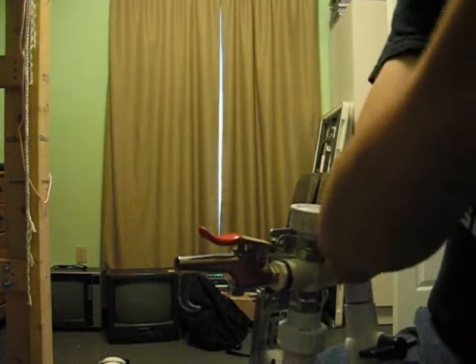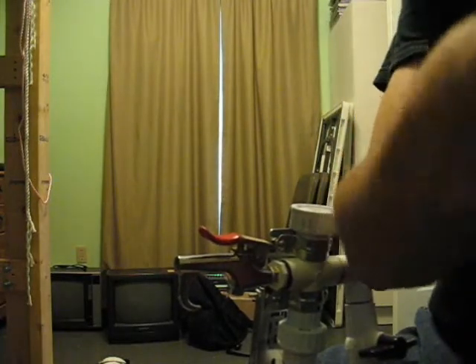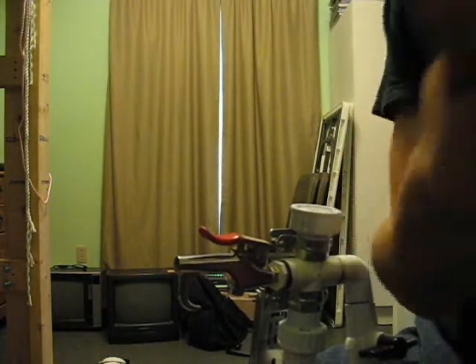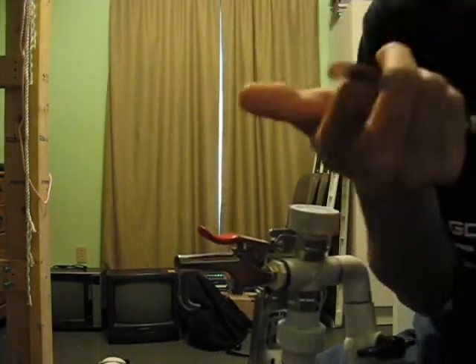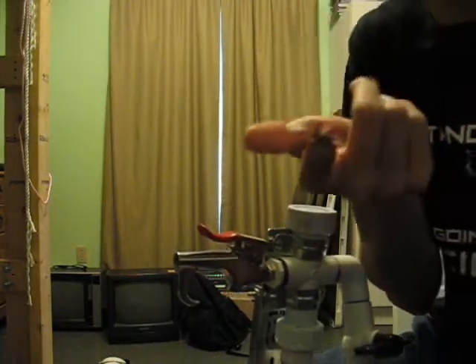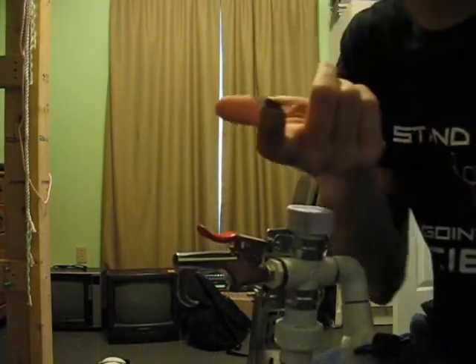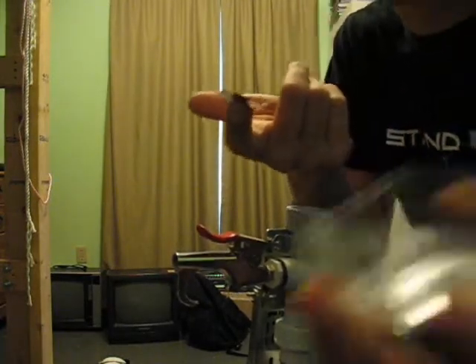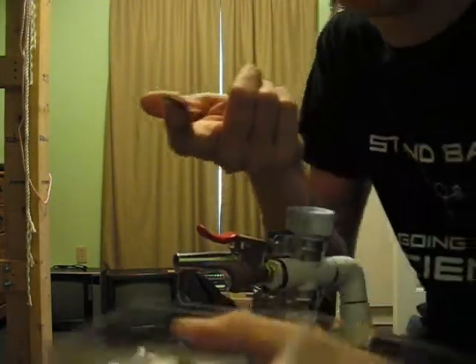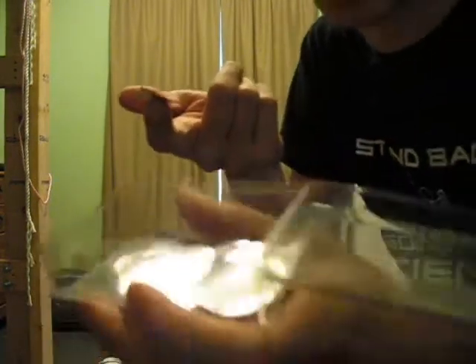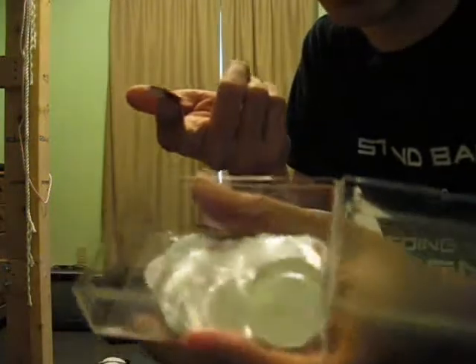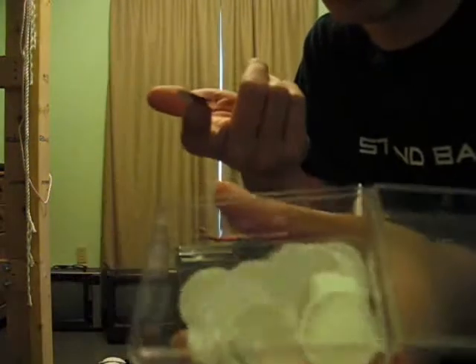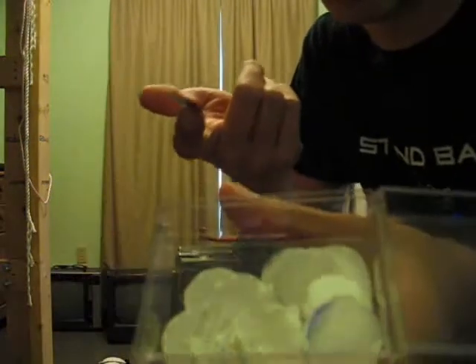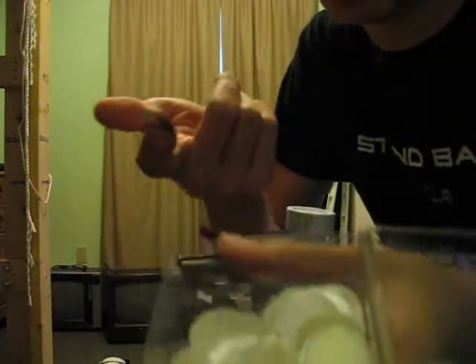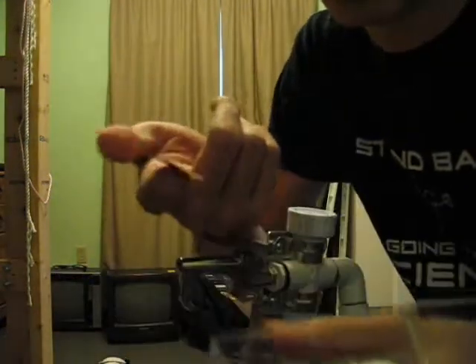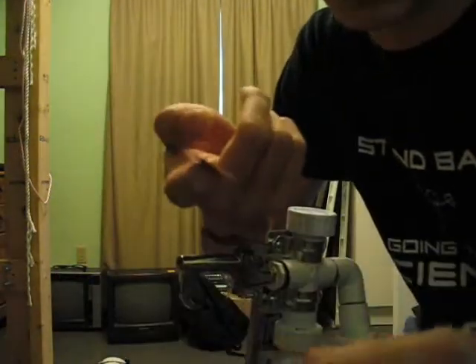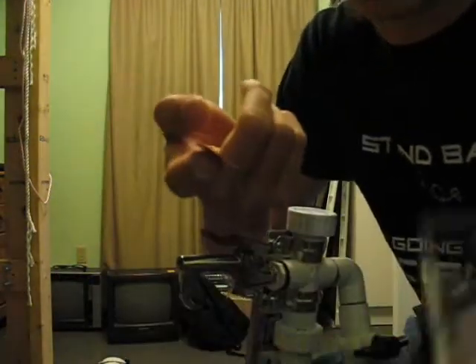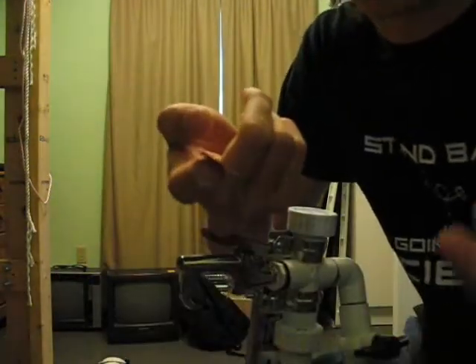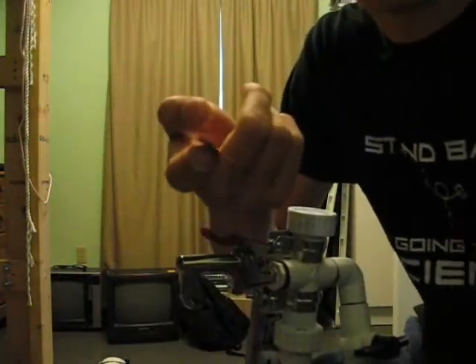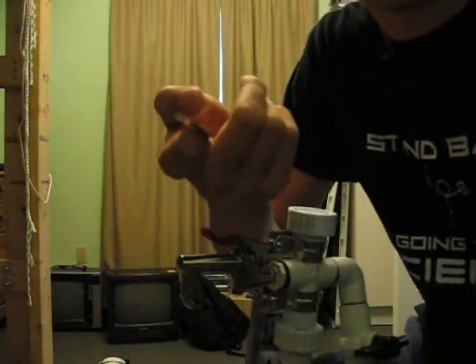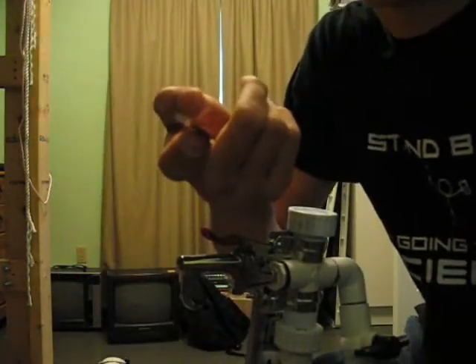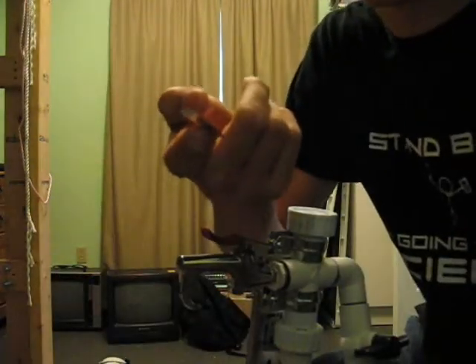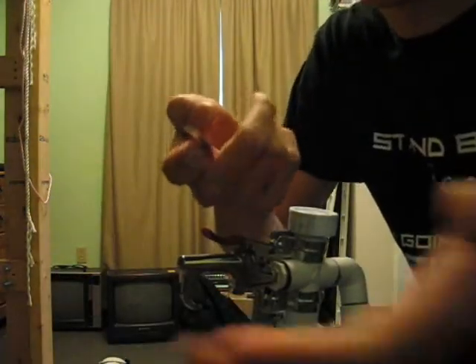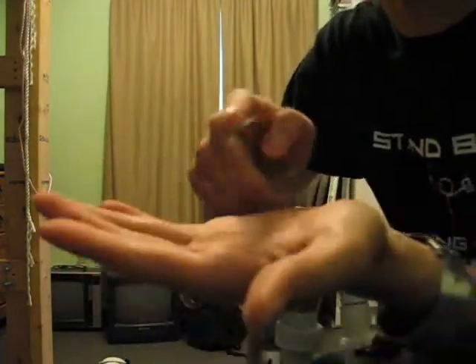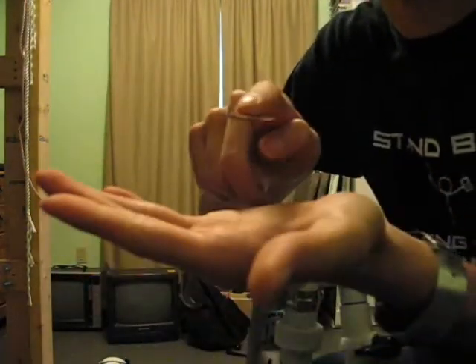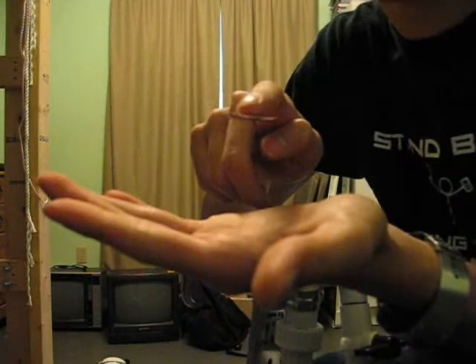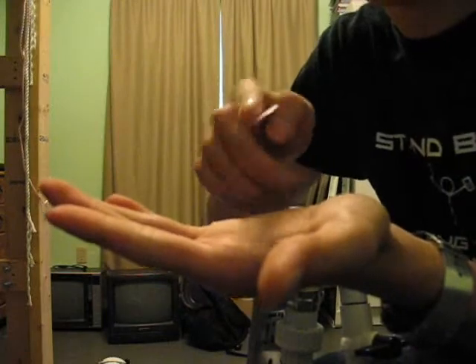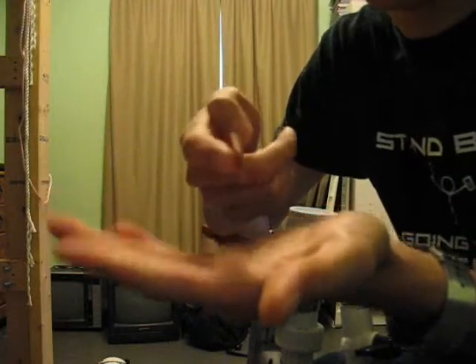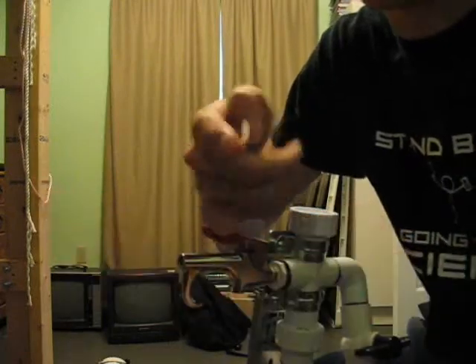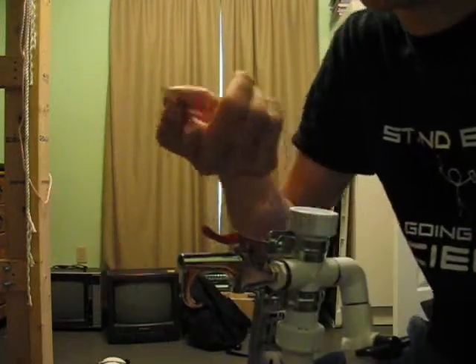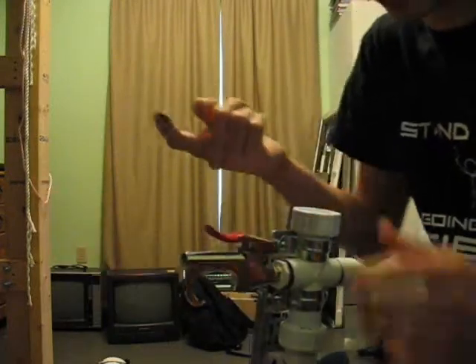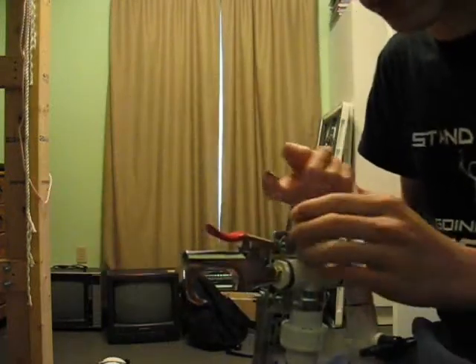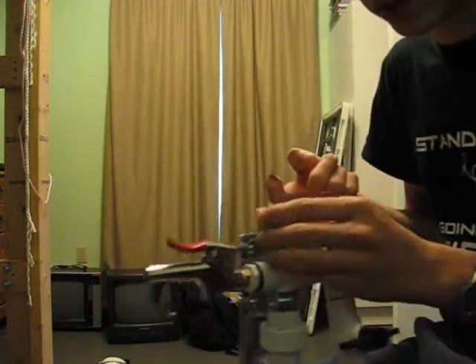To grab a burst disc from my entire pile of aluminum, I just use my finger and touch it and usually it'll stick. And that's enough to pick it up gently.